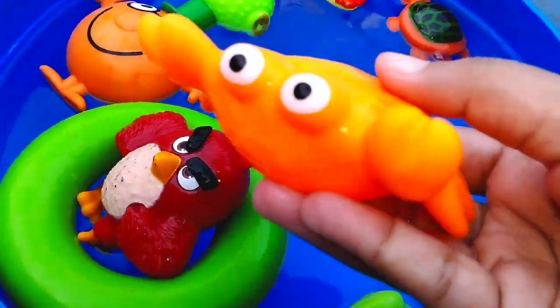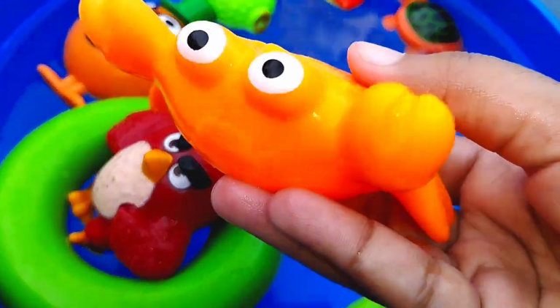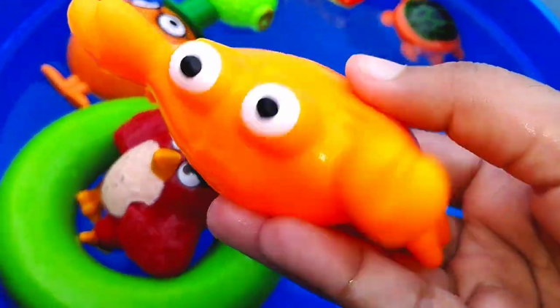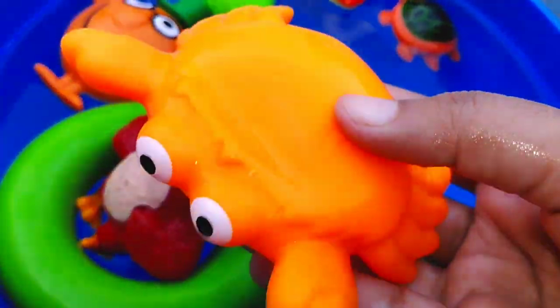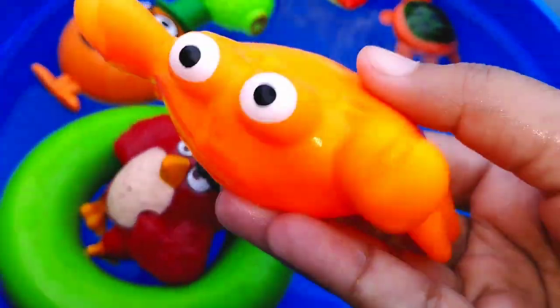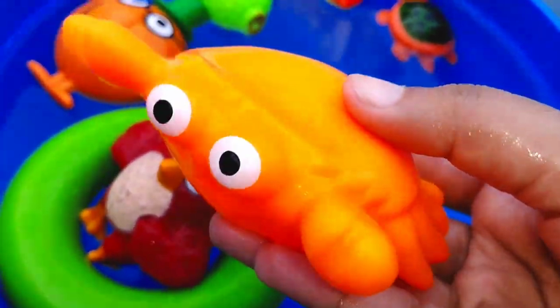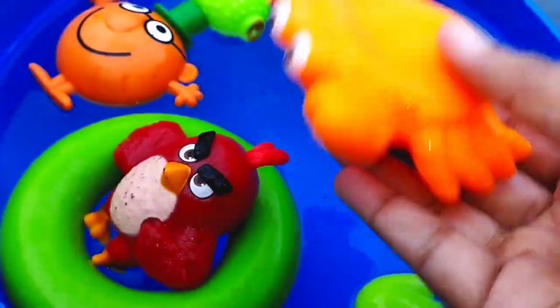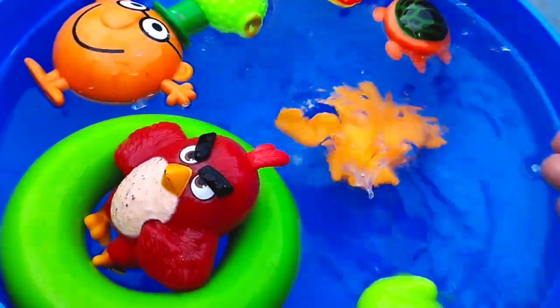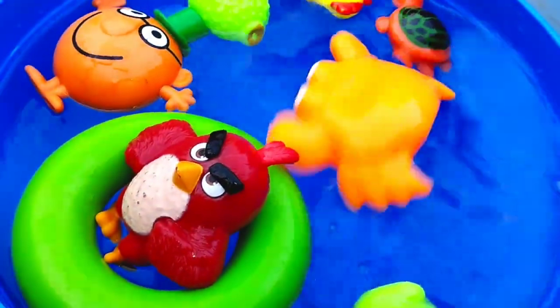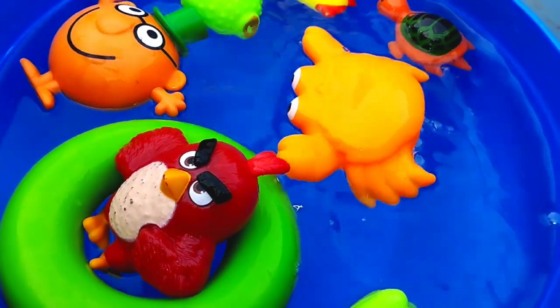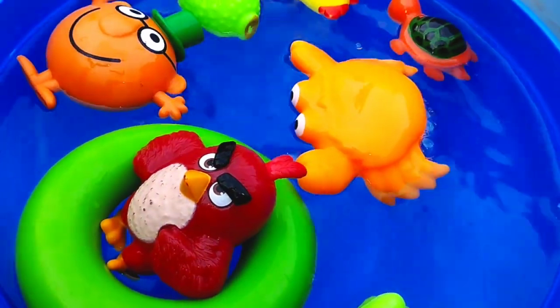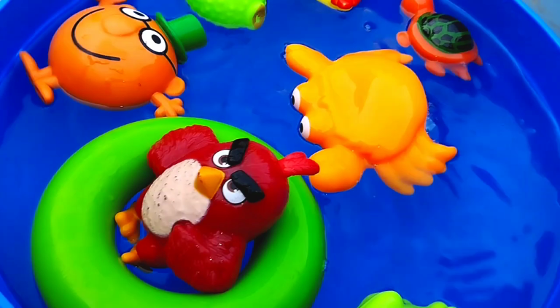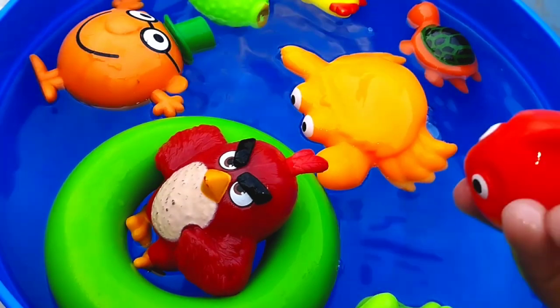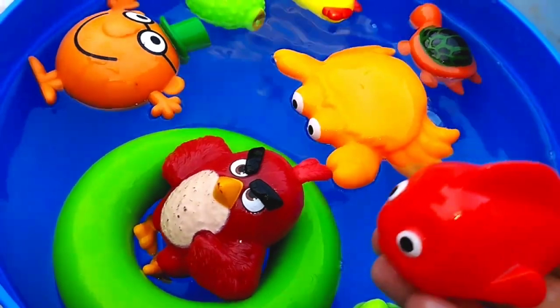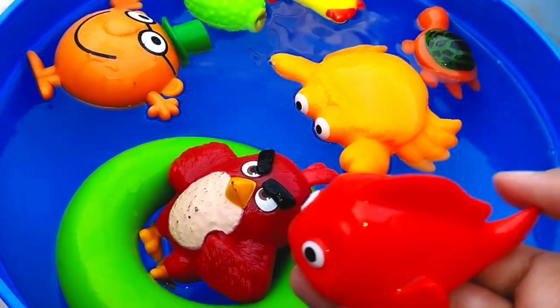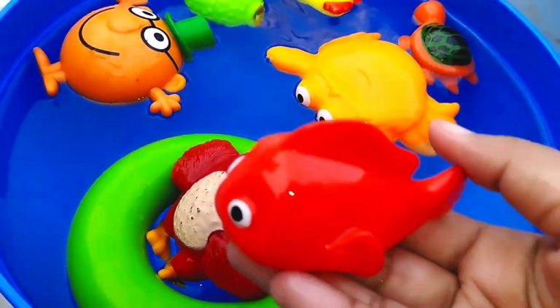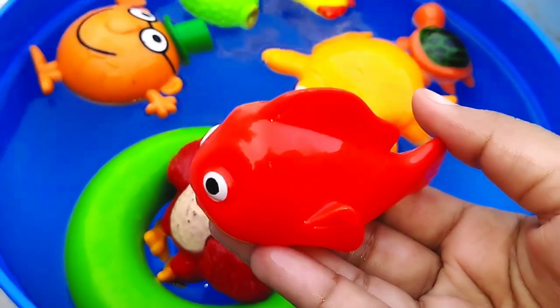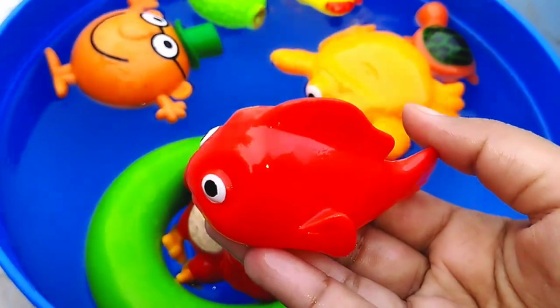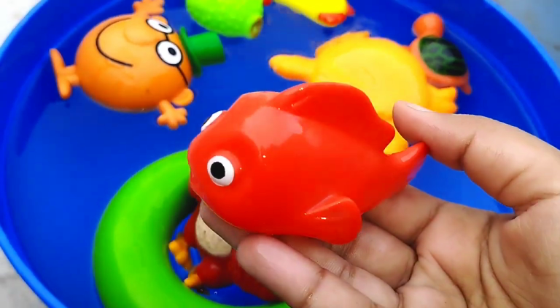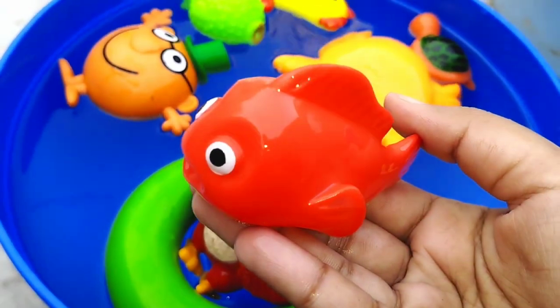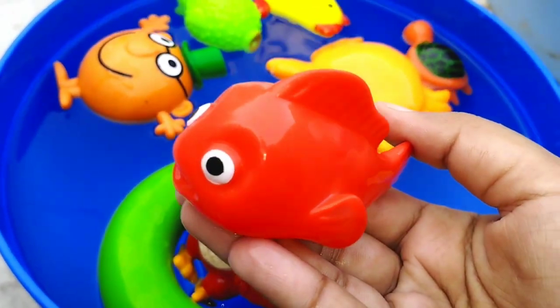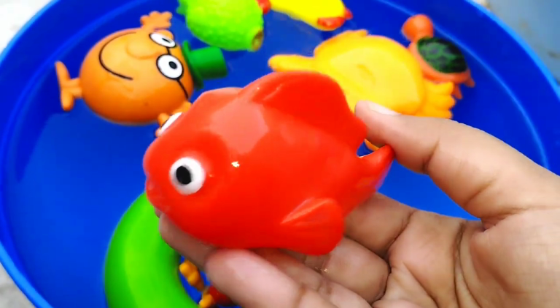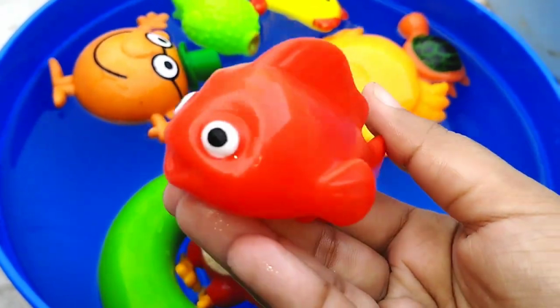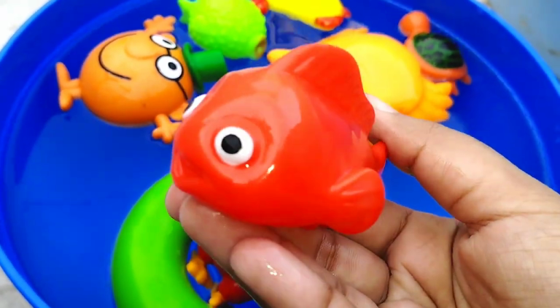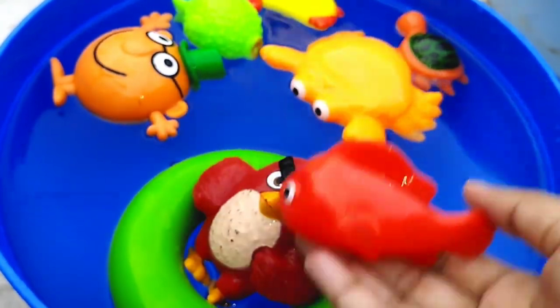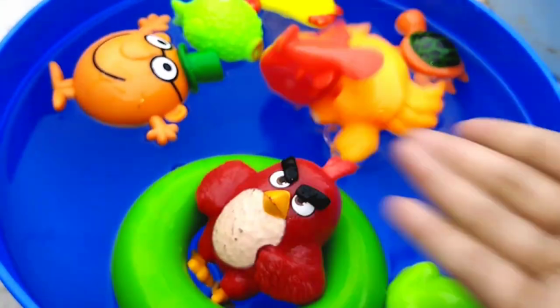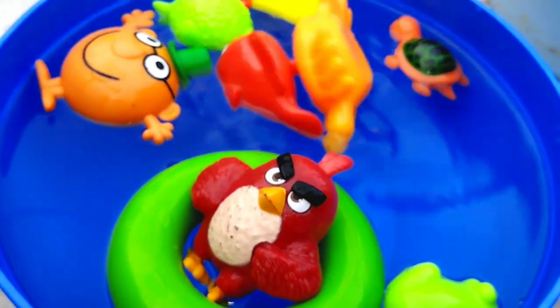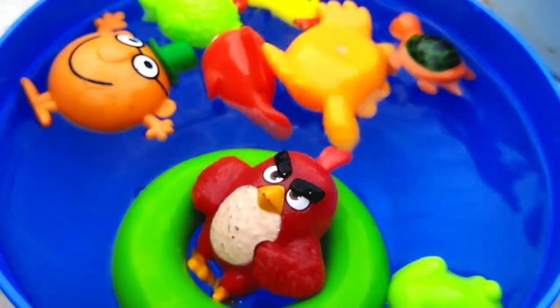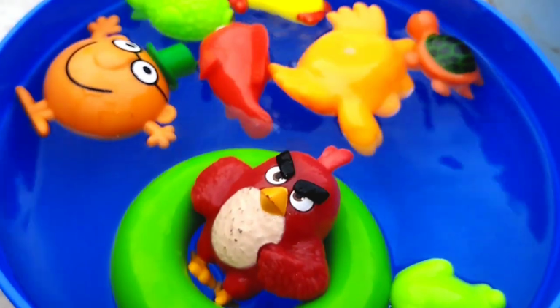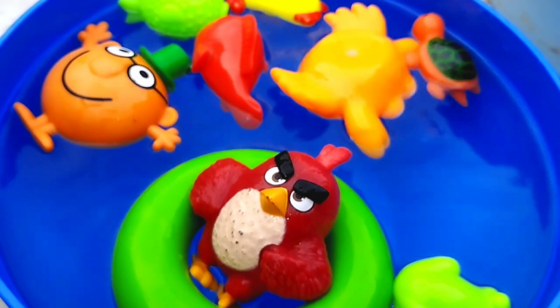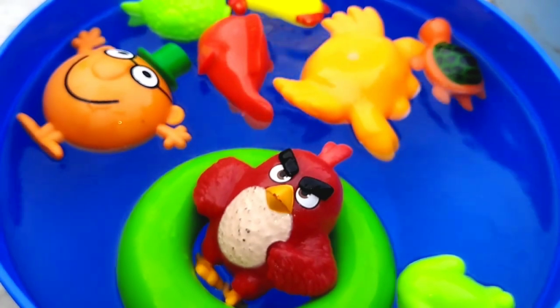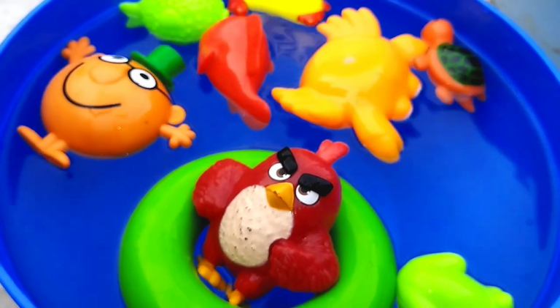The next one is a crab. This is a crab. A redfish. This is a little redfish.